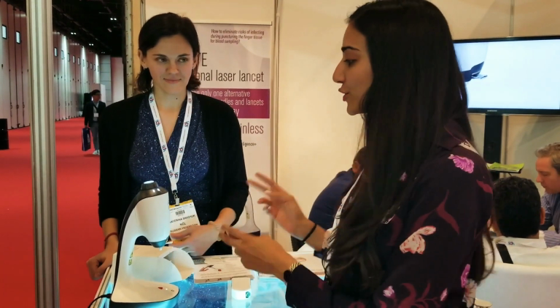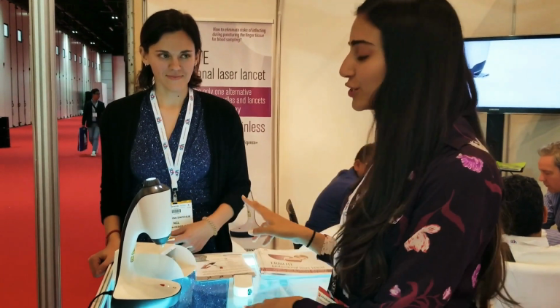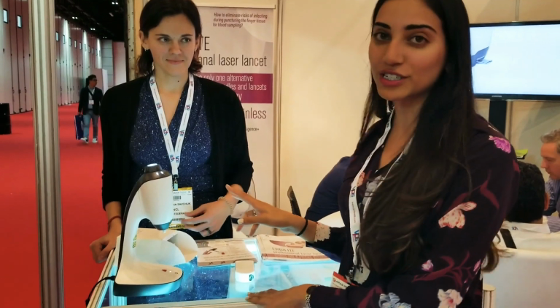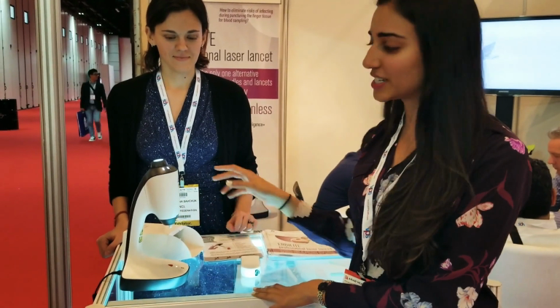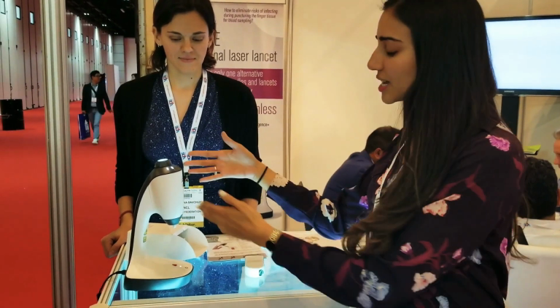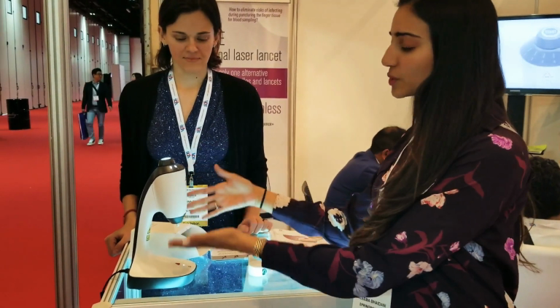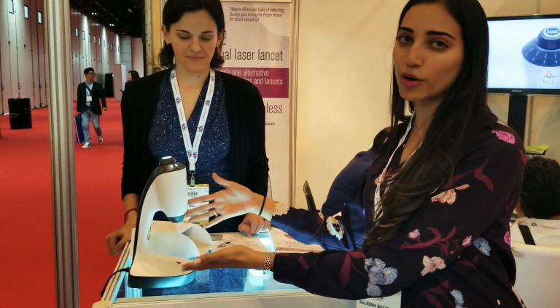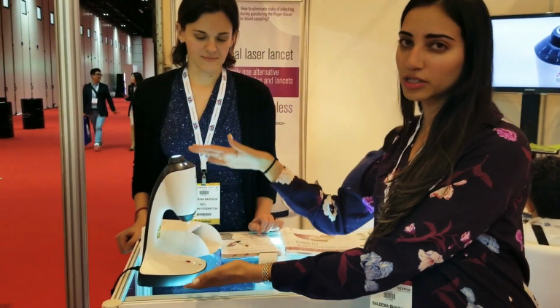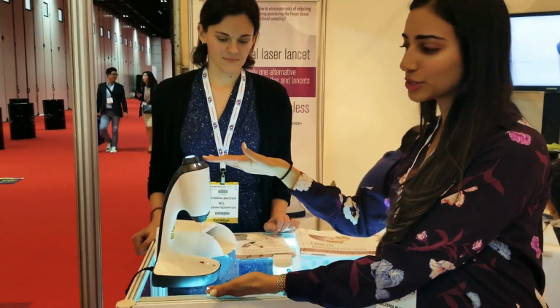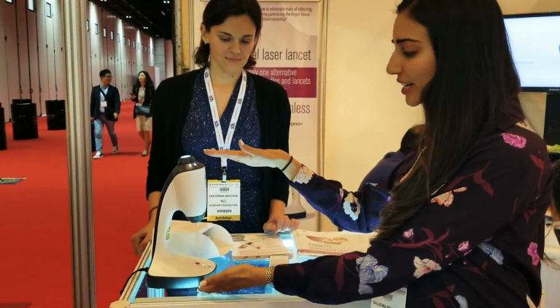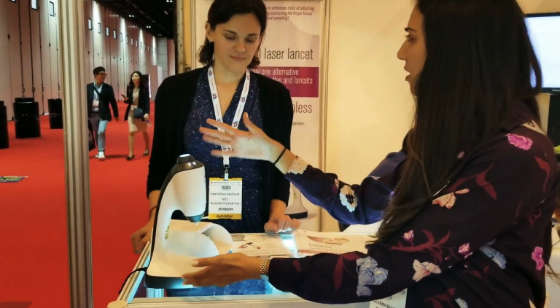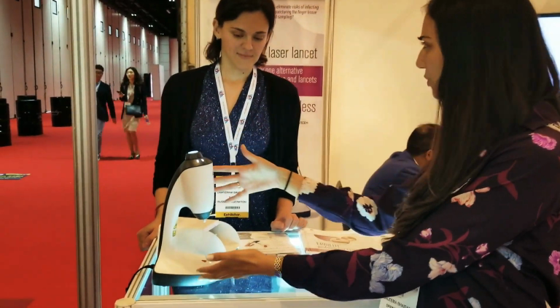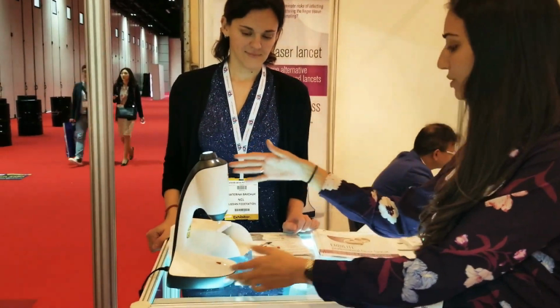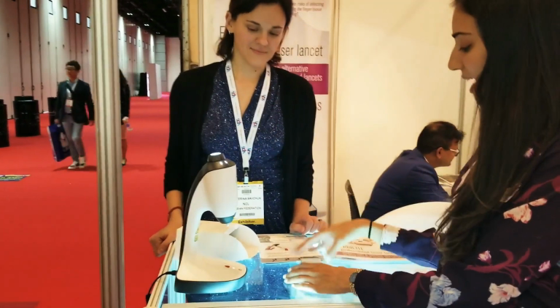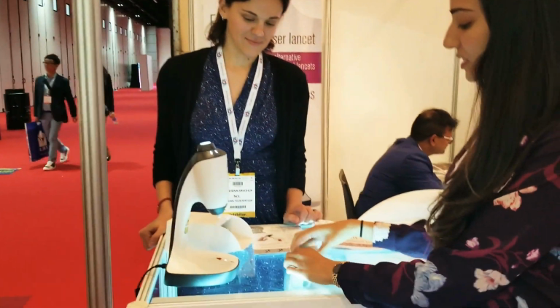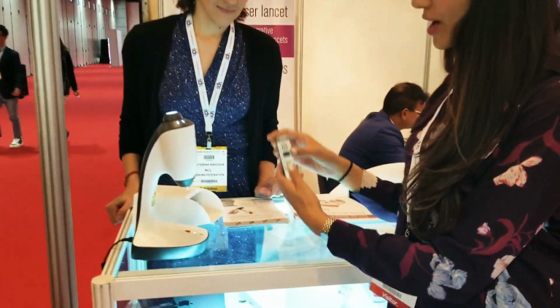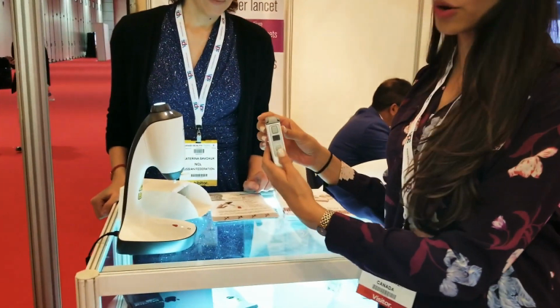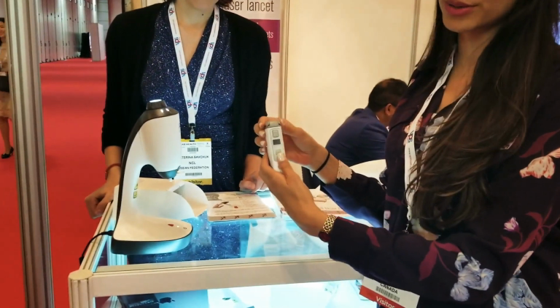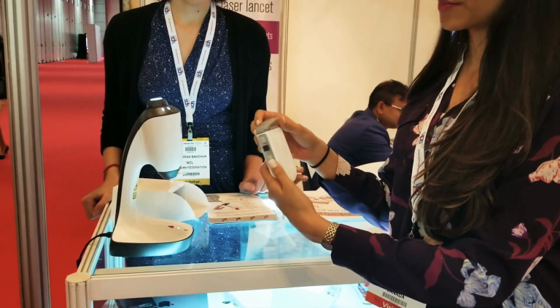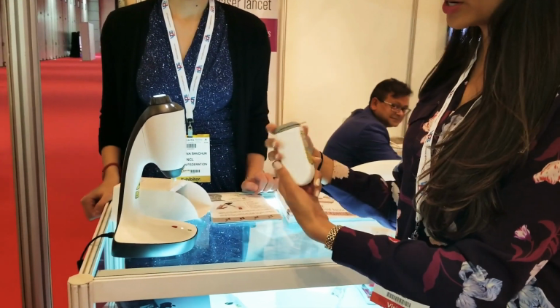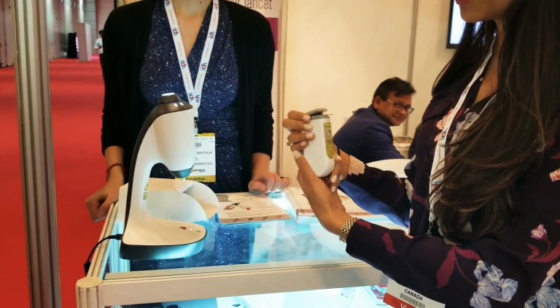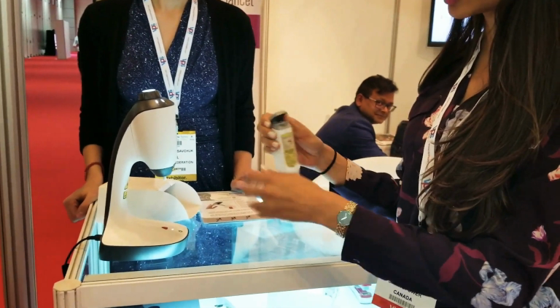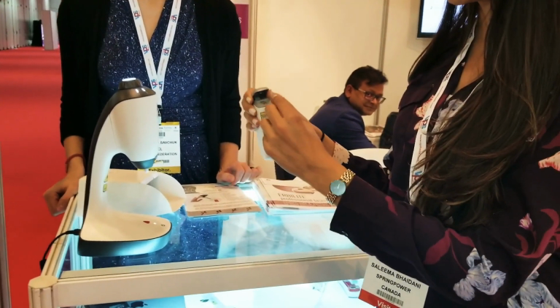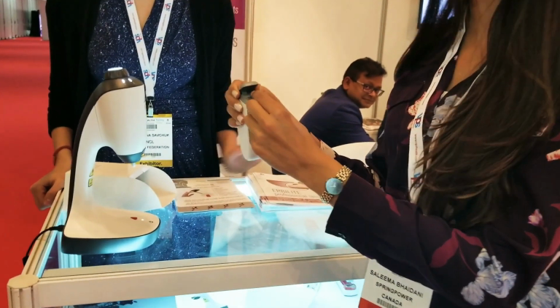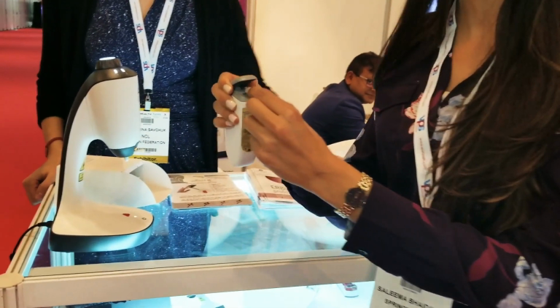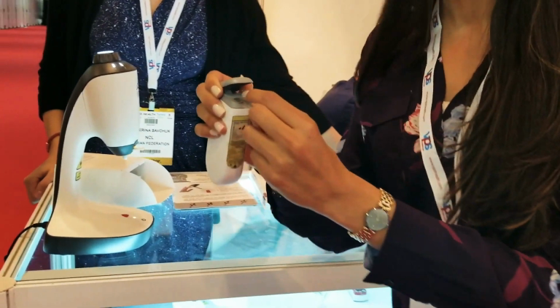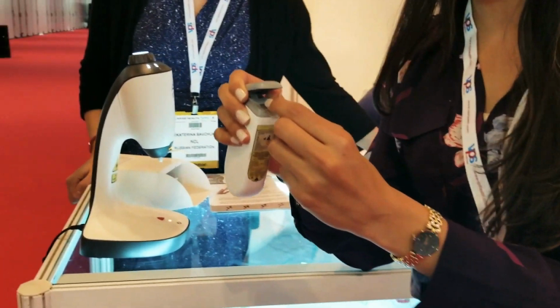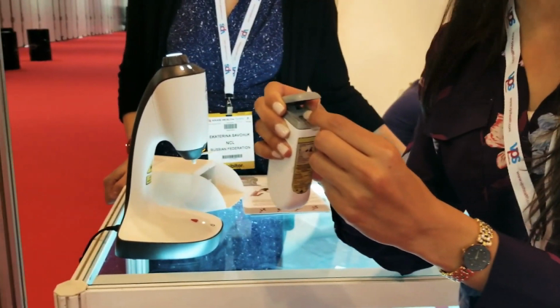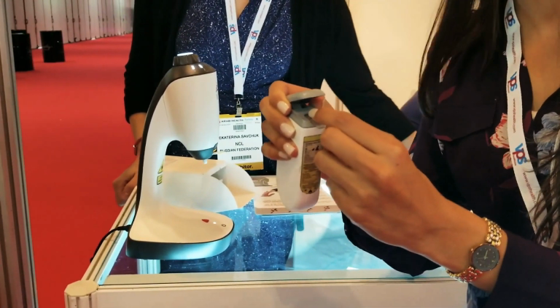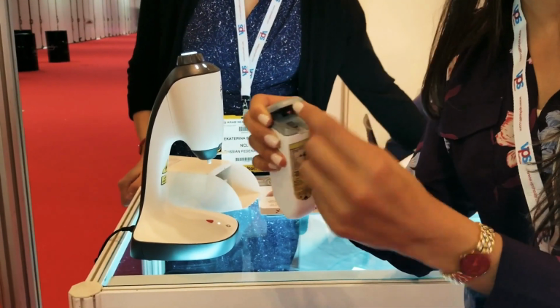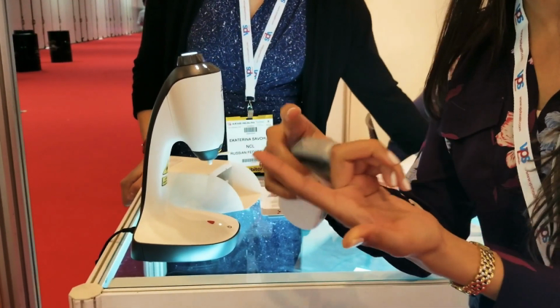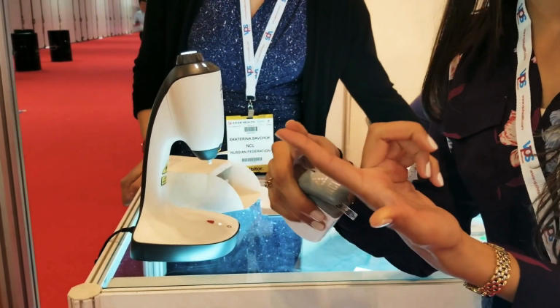So there are two different devices. This one is more for laboratory or hospital use, and this one is for at-home use, where you simply put your finger here, a laser shoots, and you get your blood.